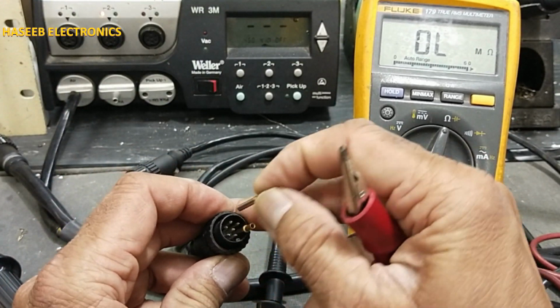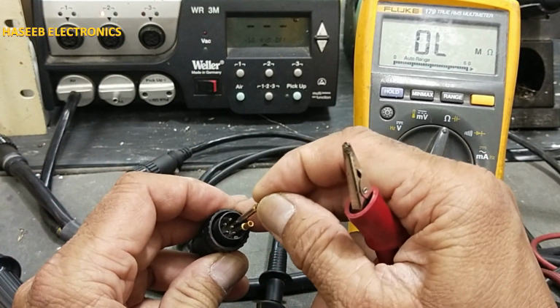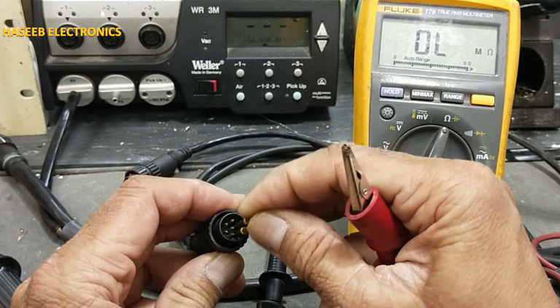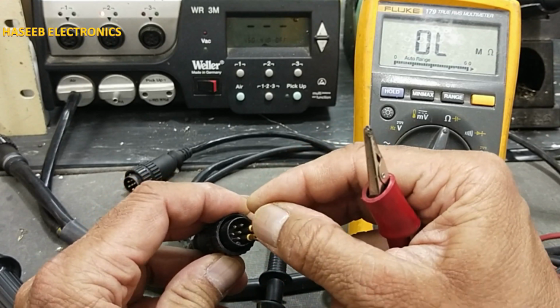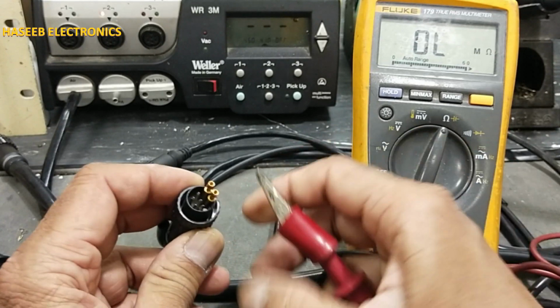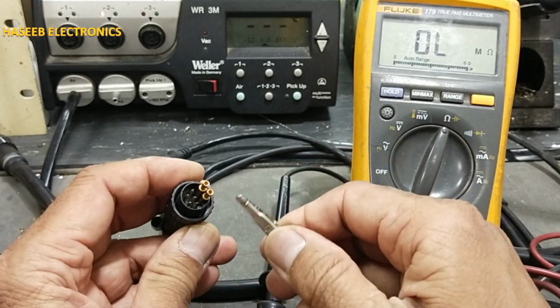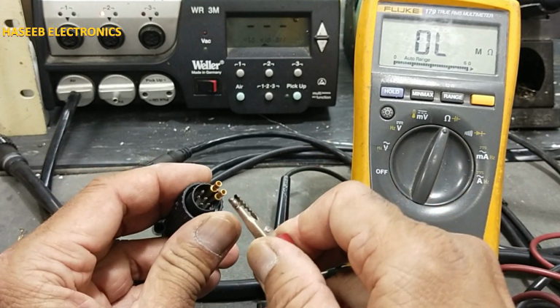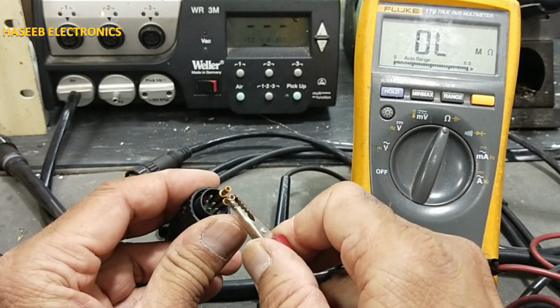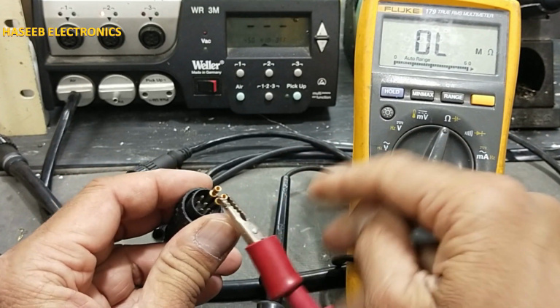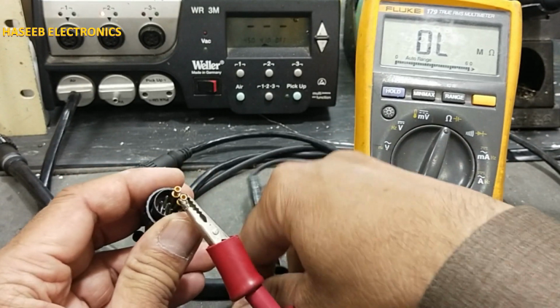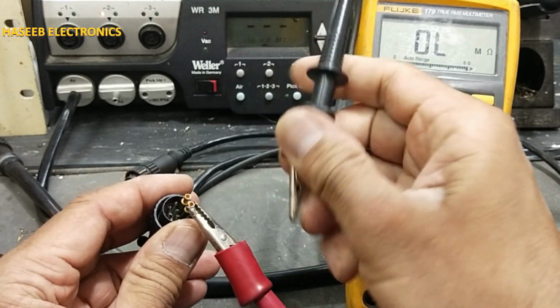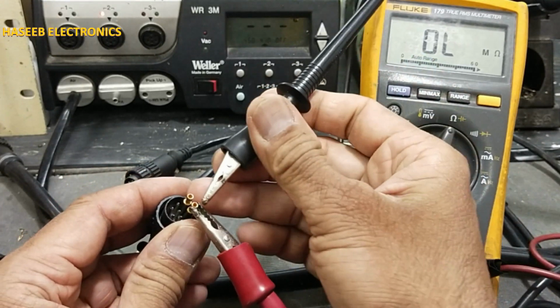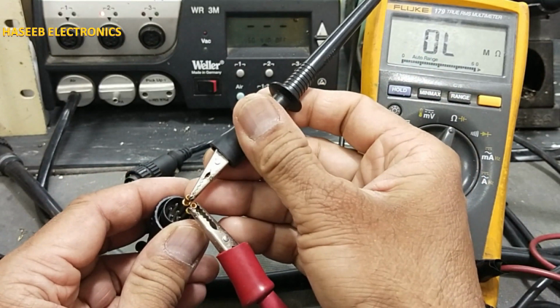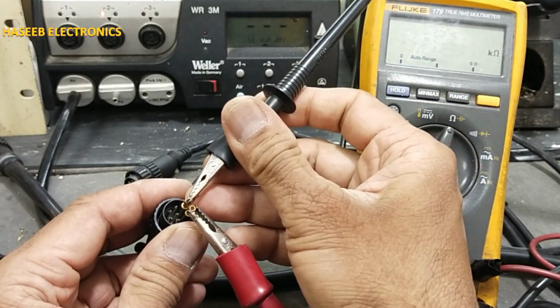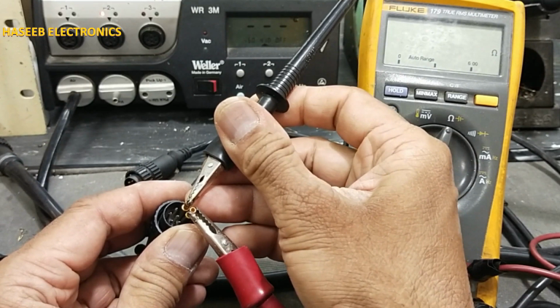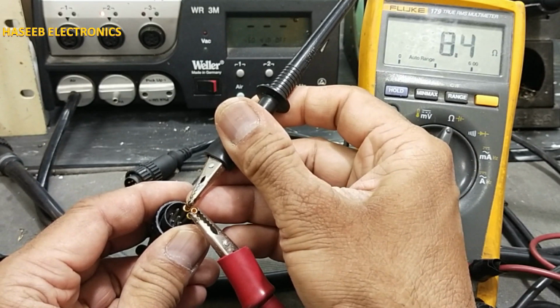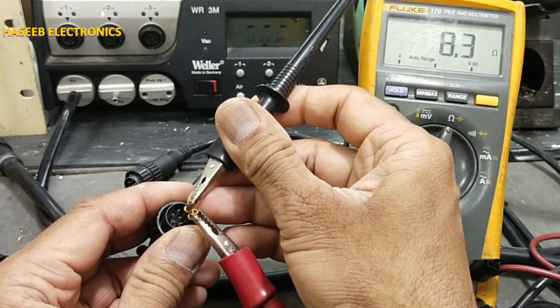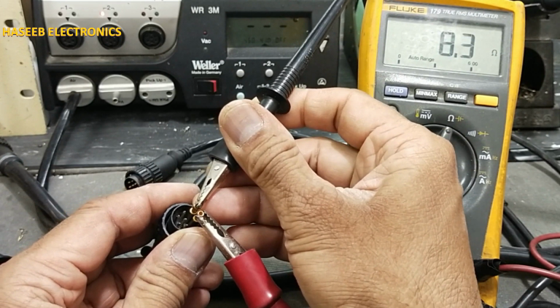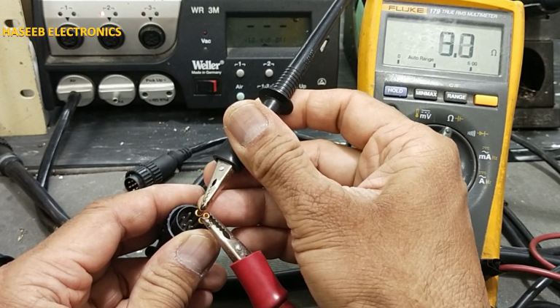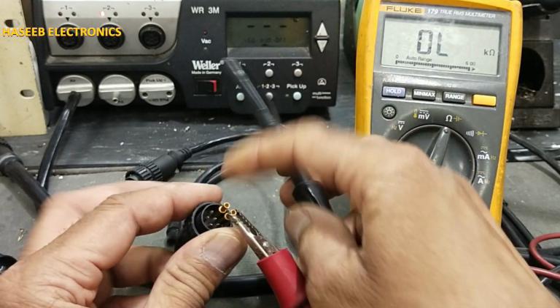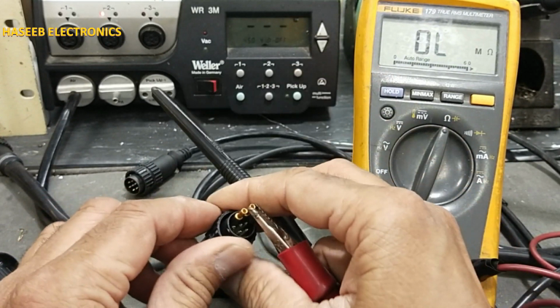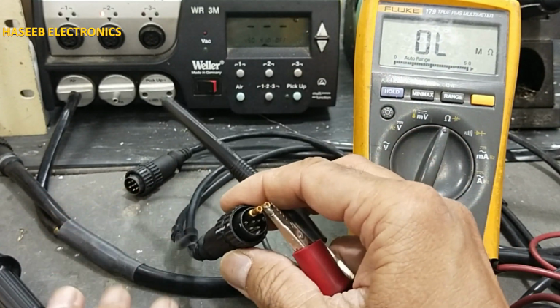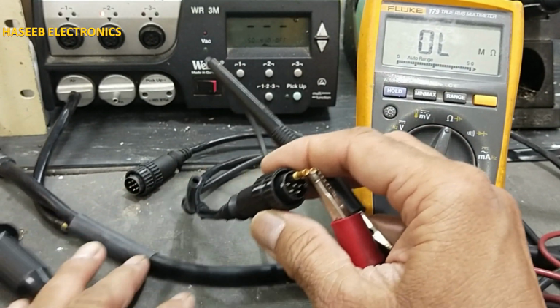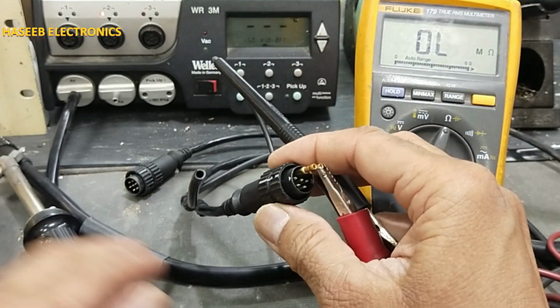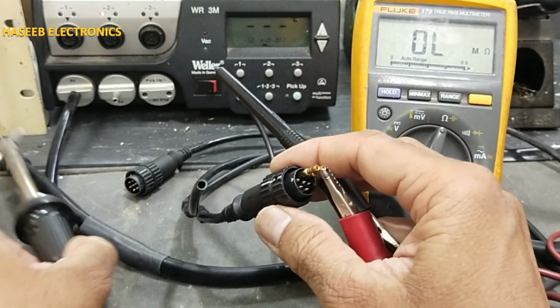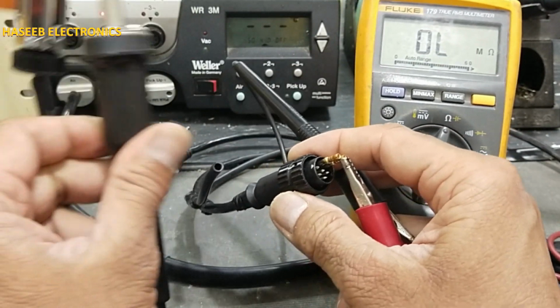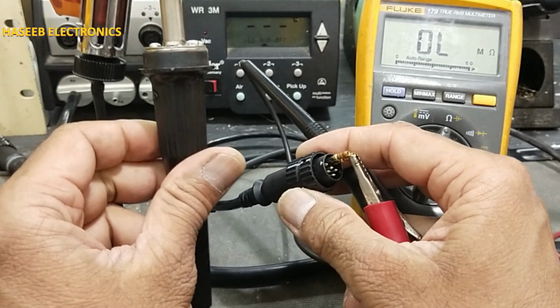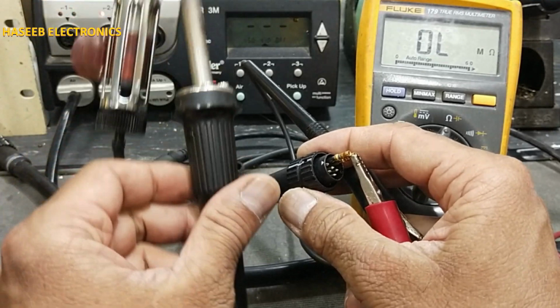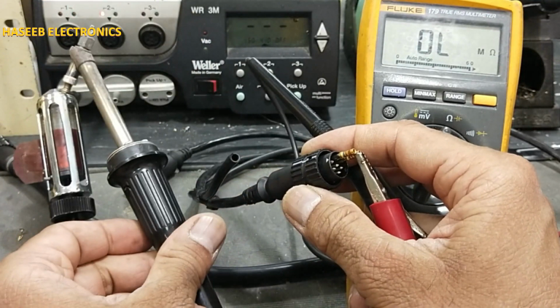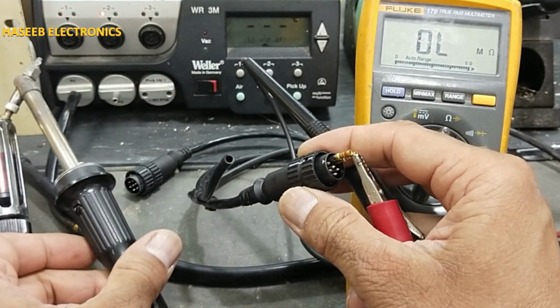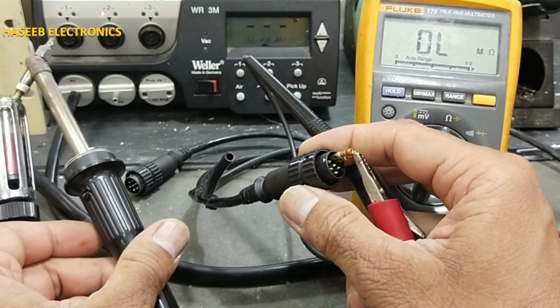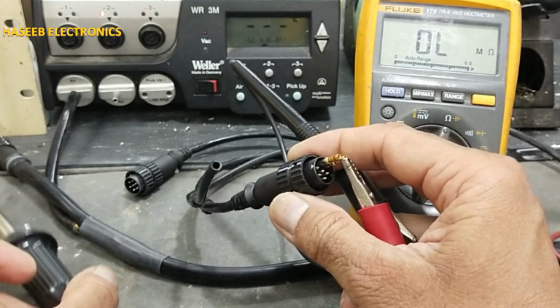If the heater is not giving resistance, that time we need to replace this complete desoldering tool.